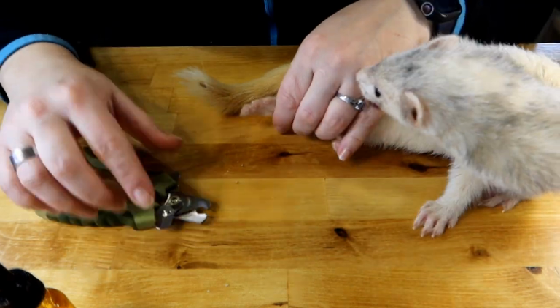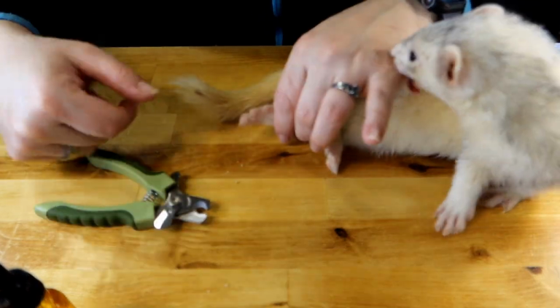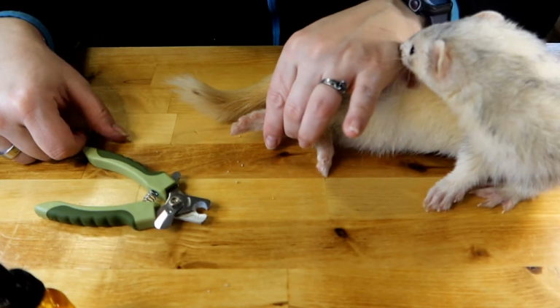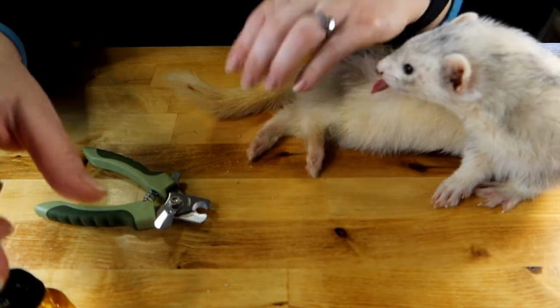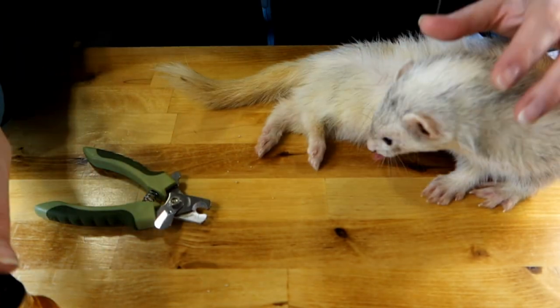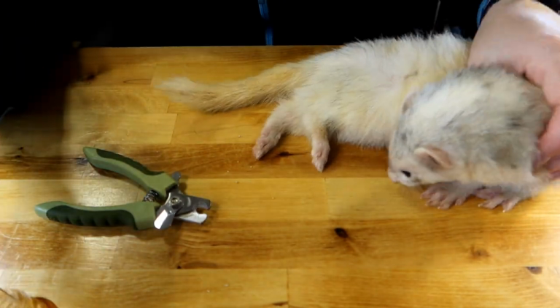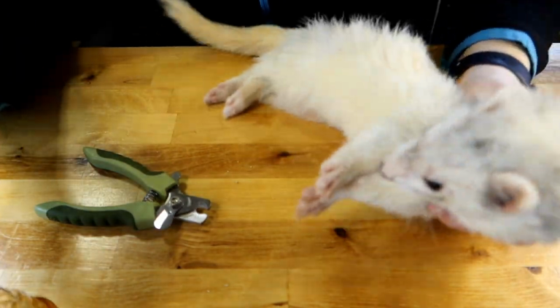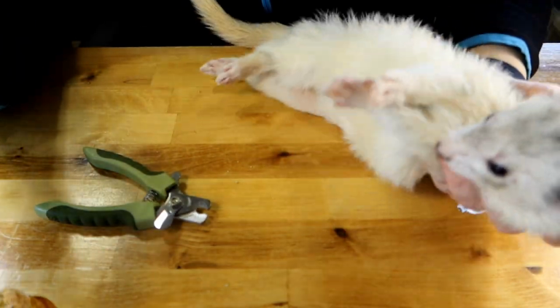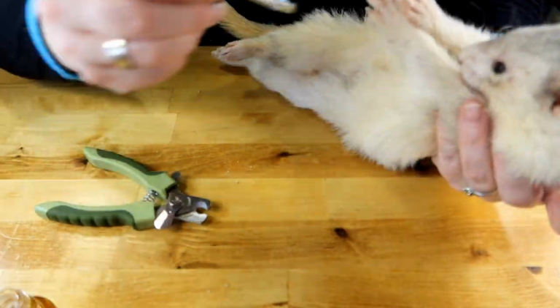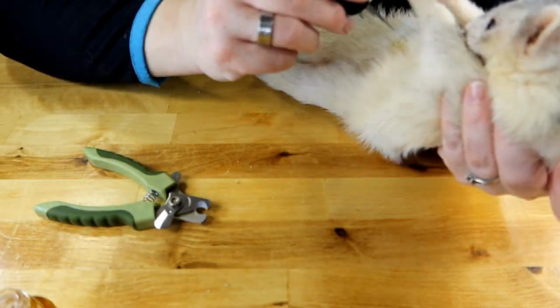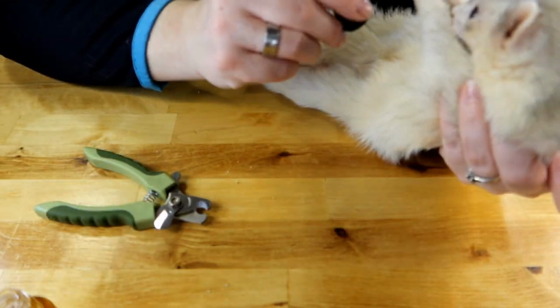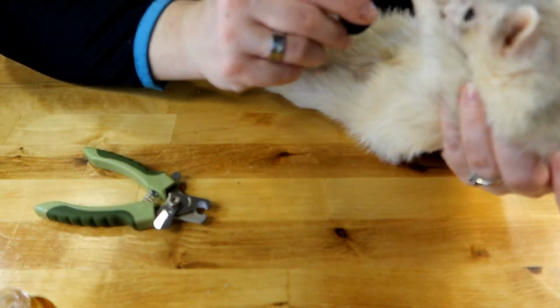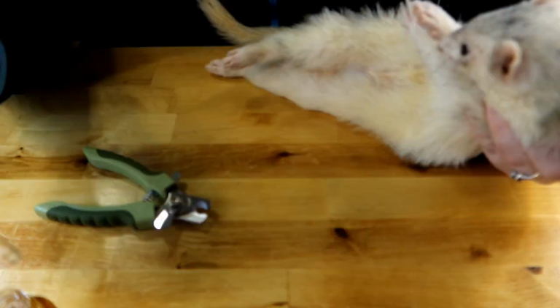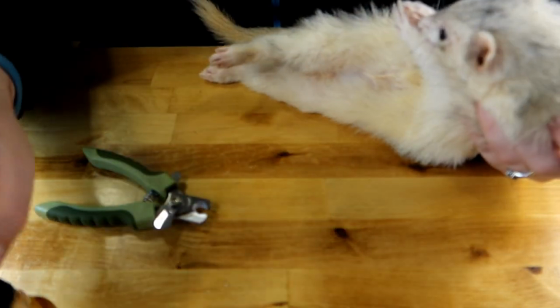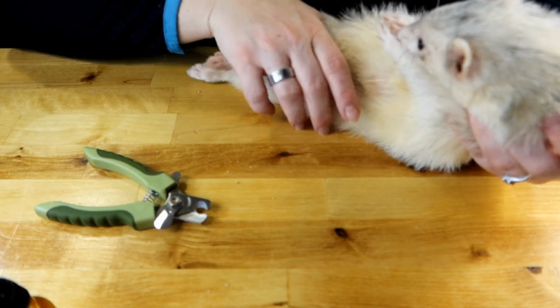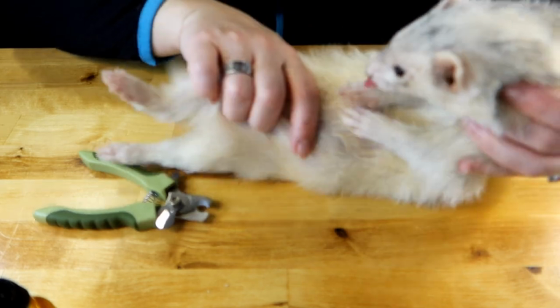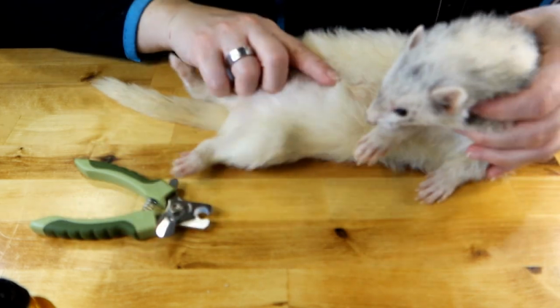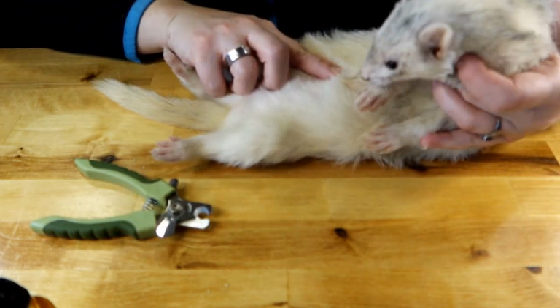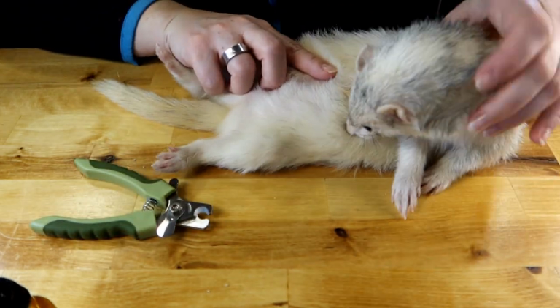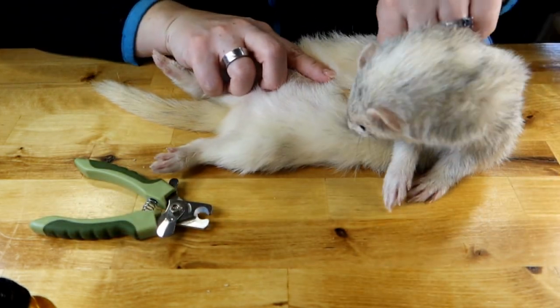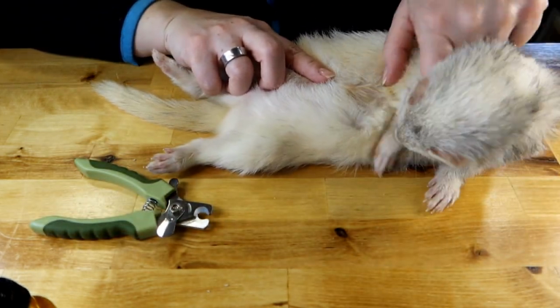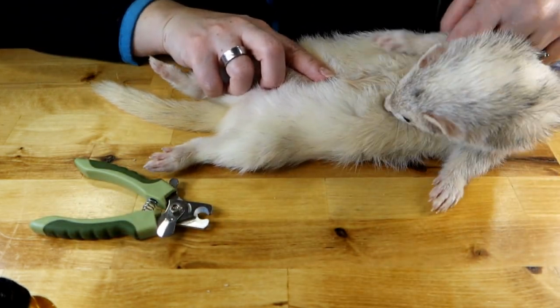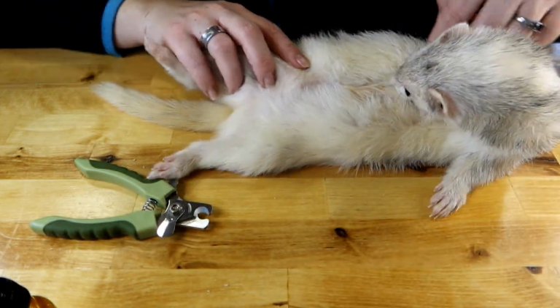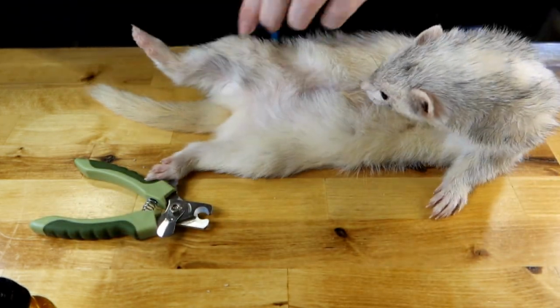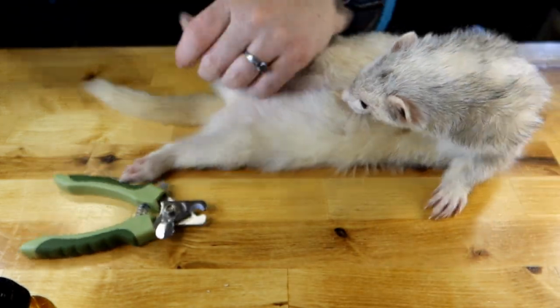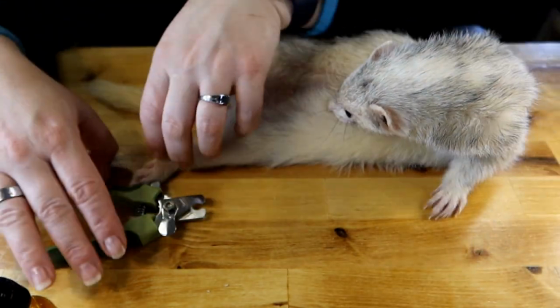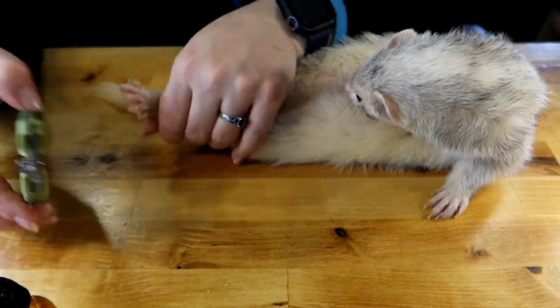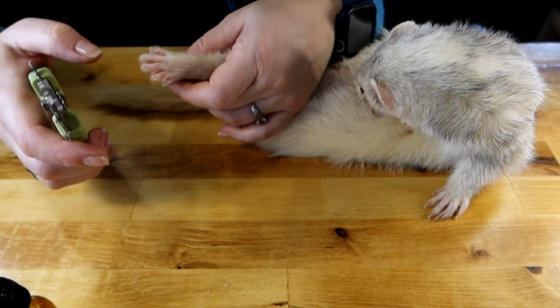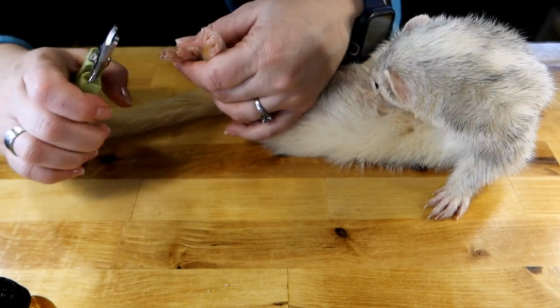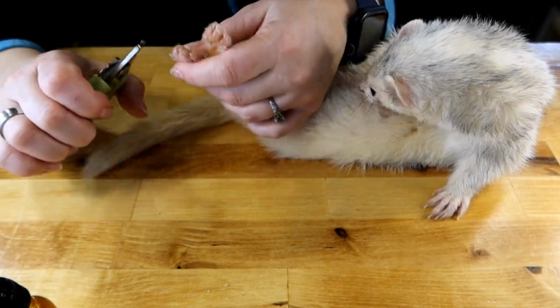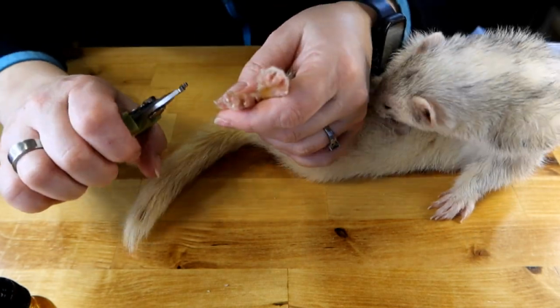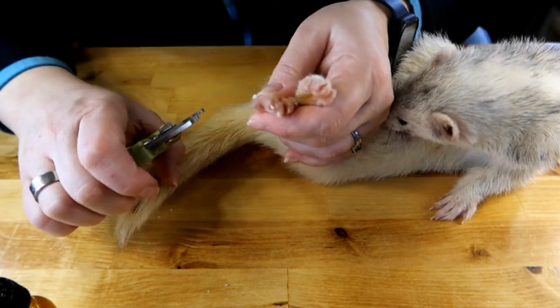You can see when he's licking it's run out, so we're just going to apply it again. You do not have to bathe them after this. Again, they're going to be a little smelly, but it's okay — they'll clean themselves off.